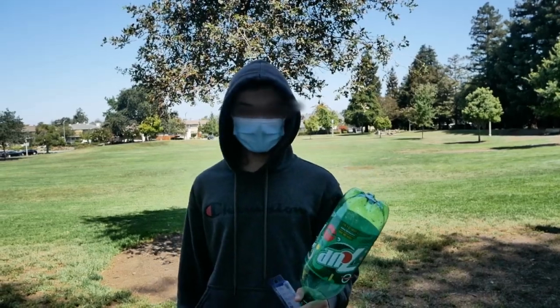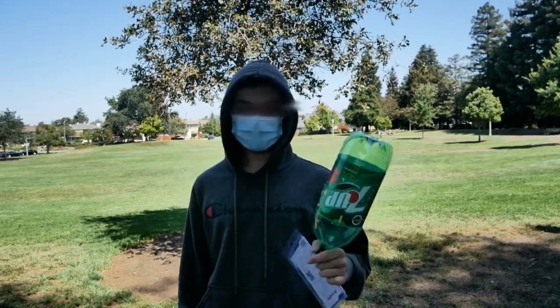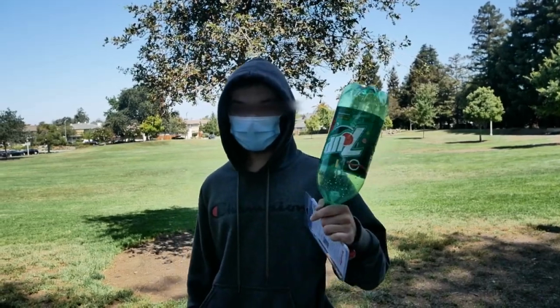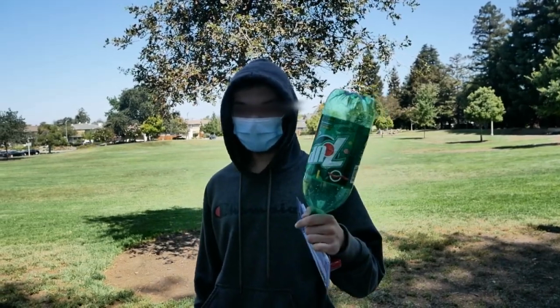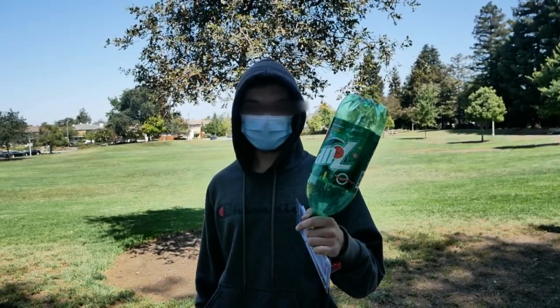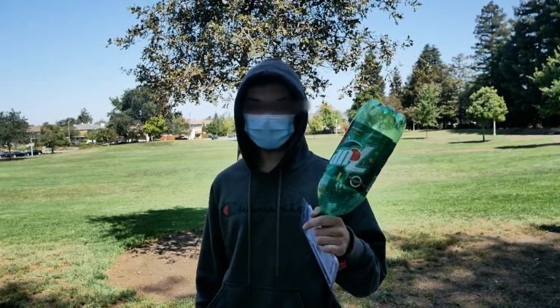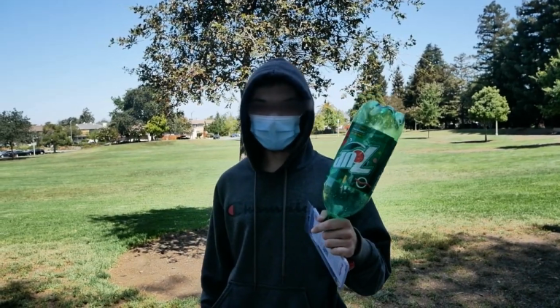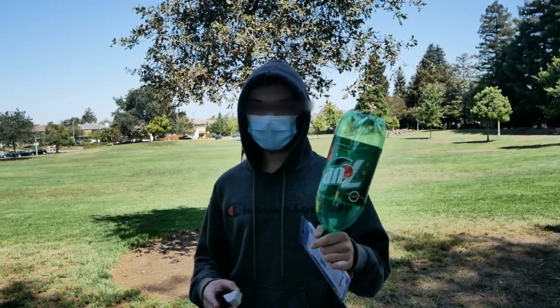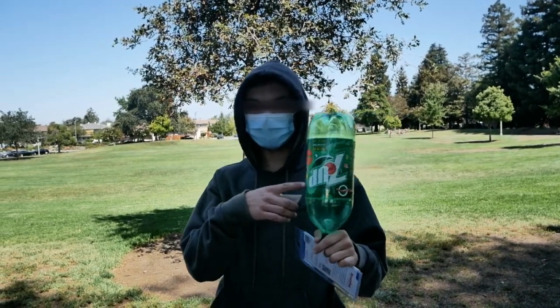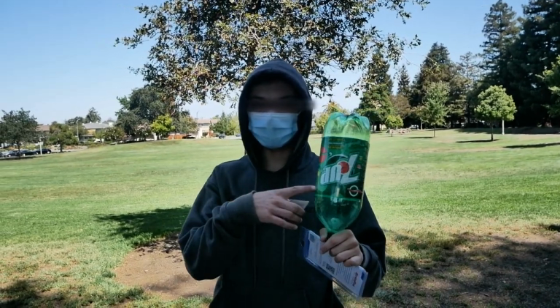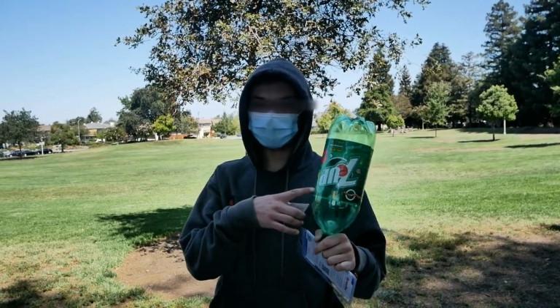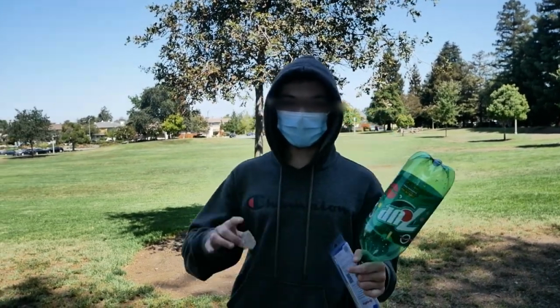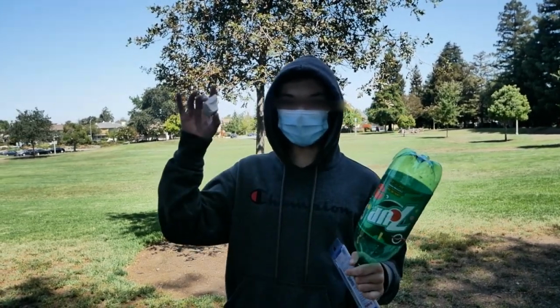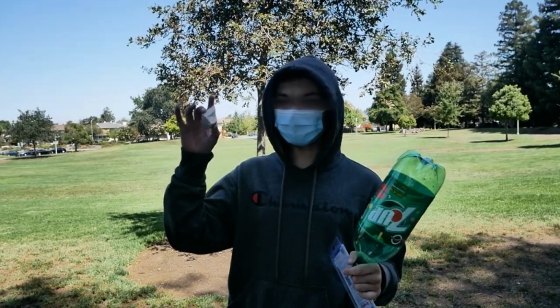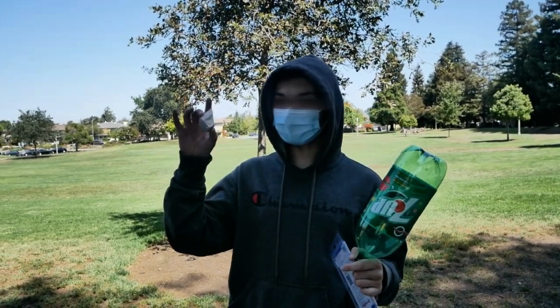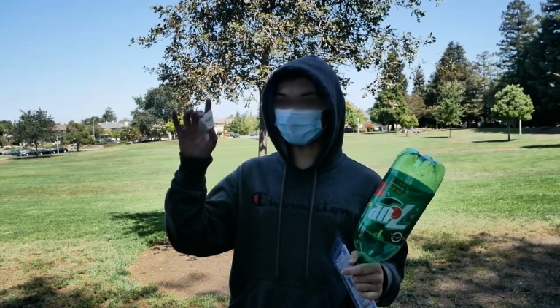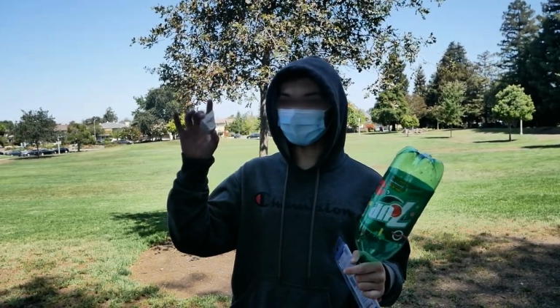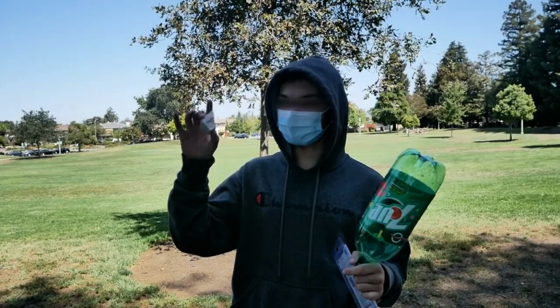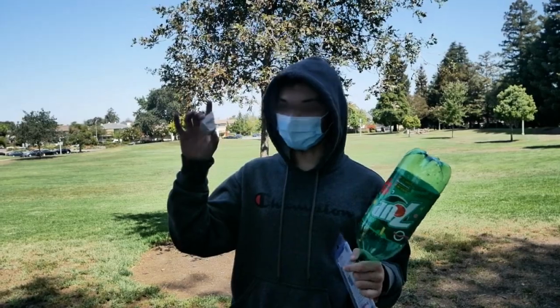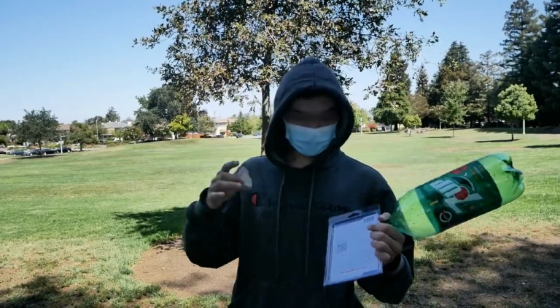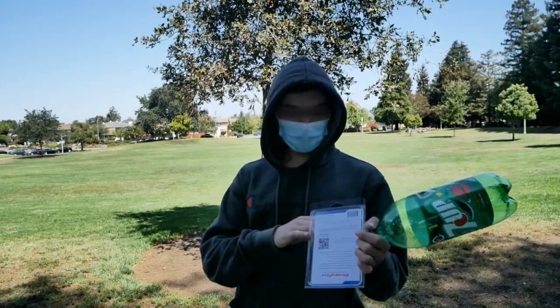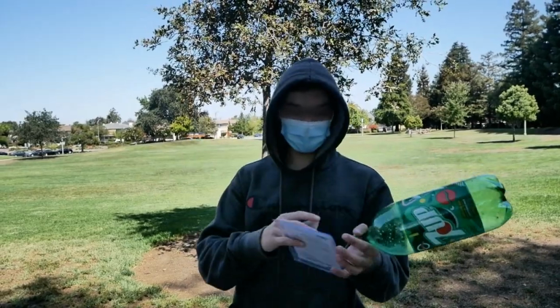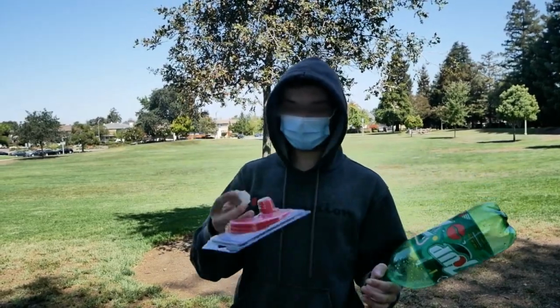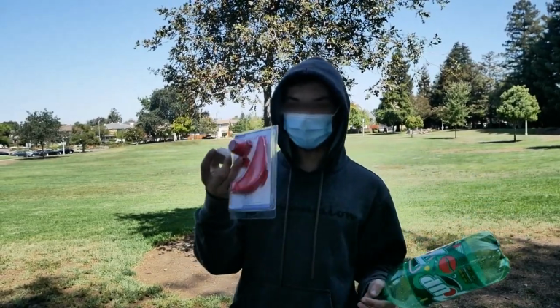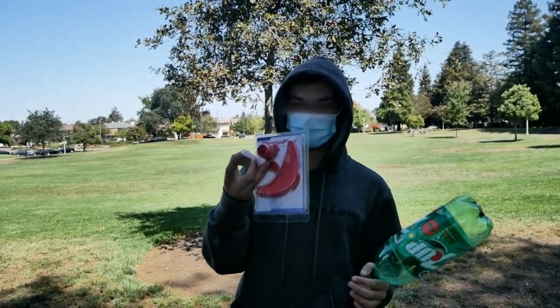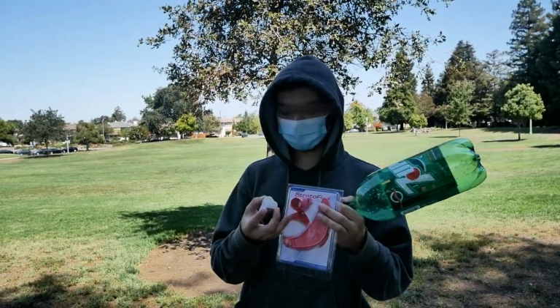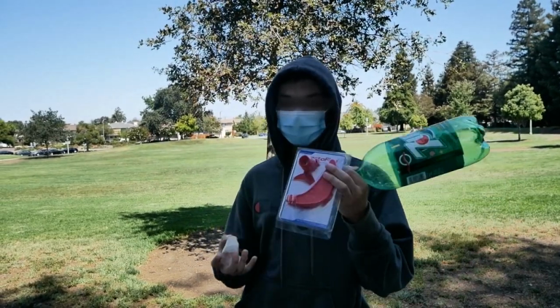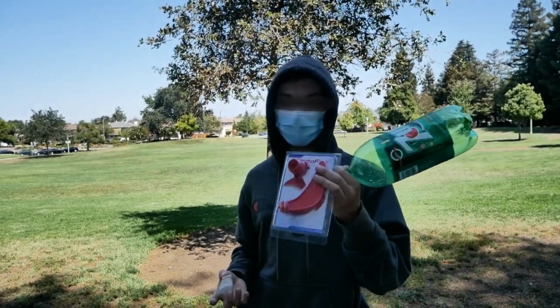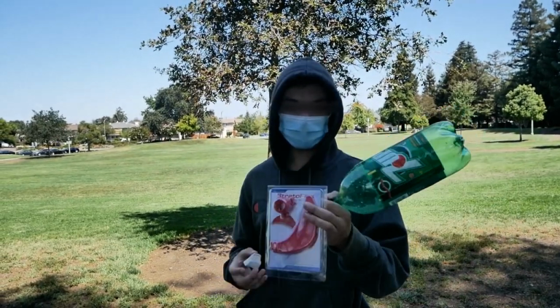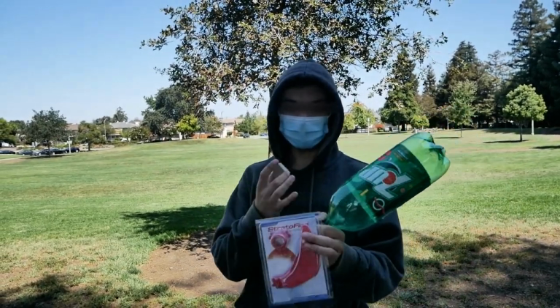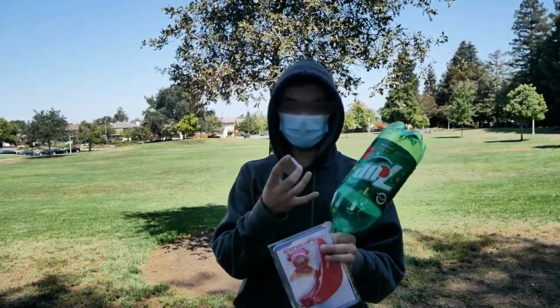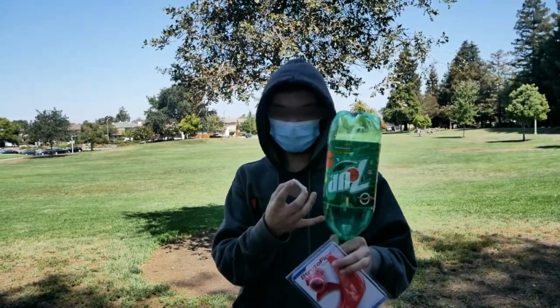Hey guys, in this video we're gonna be making sodium rockets. I got a two liter bottle here, a piece of sodium — don't eat this for breakfast, you'll explode — and then some fins. We're putting water in a balloon inside the bottle.